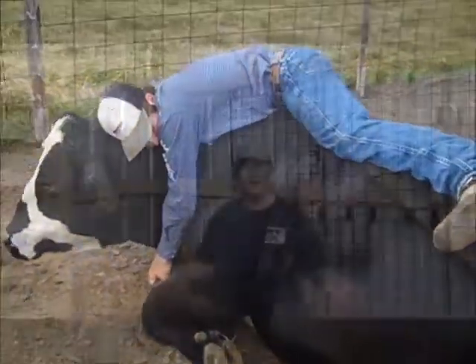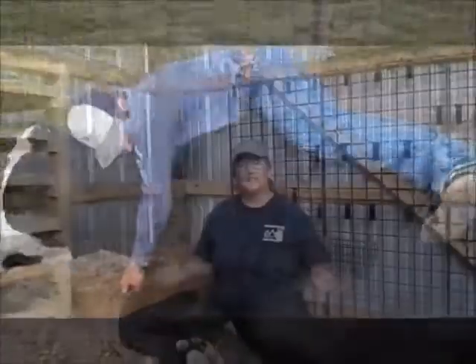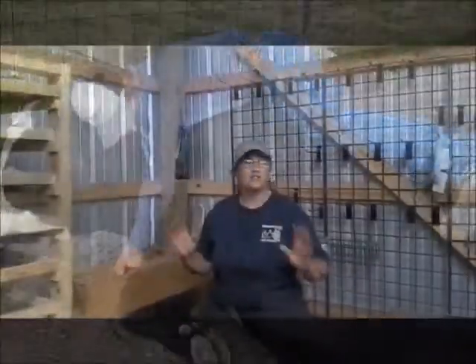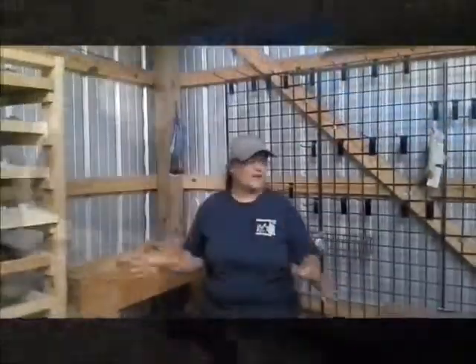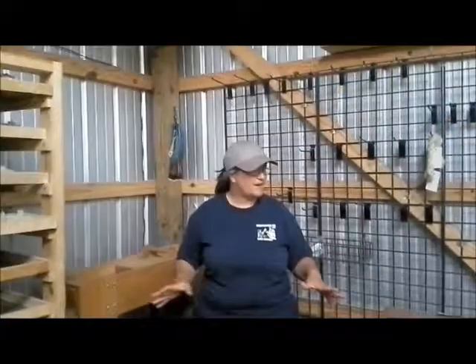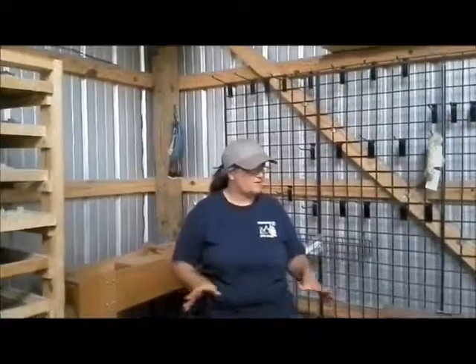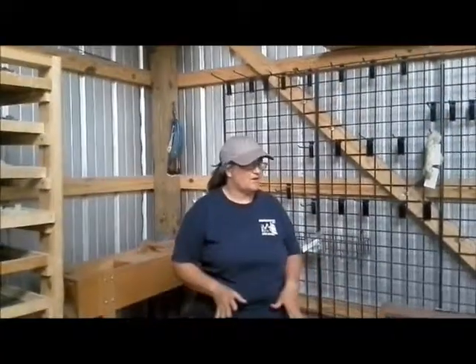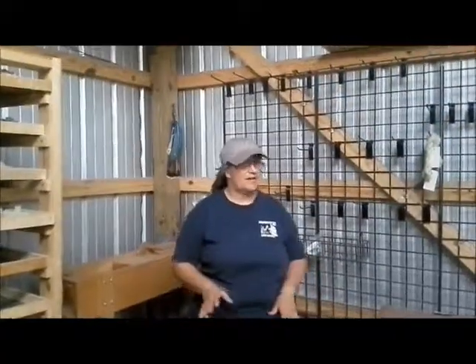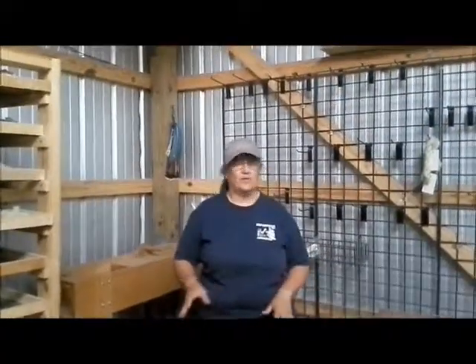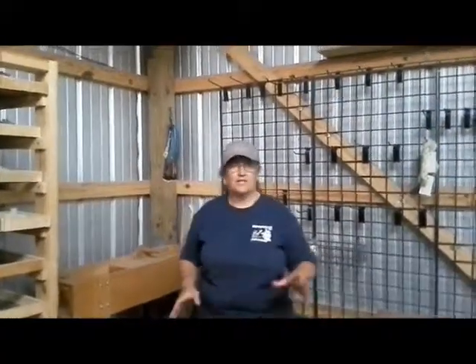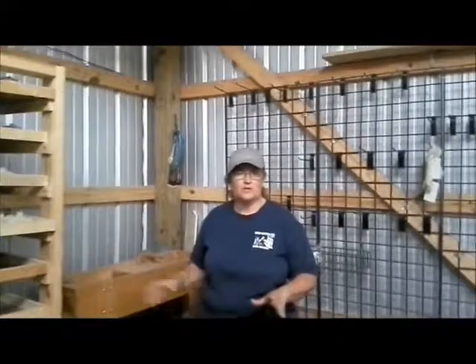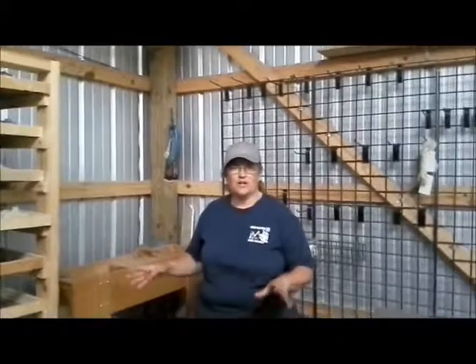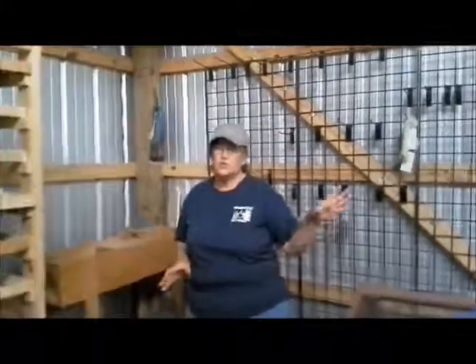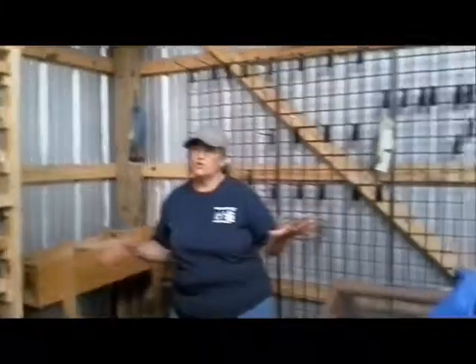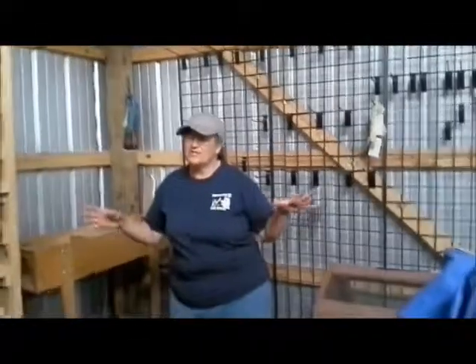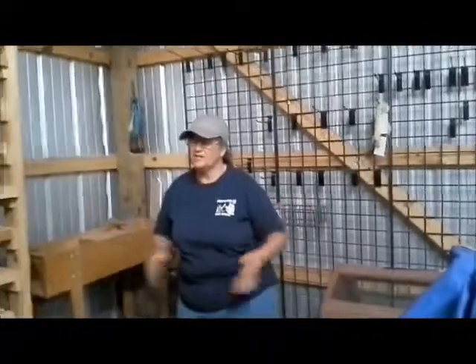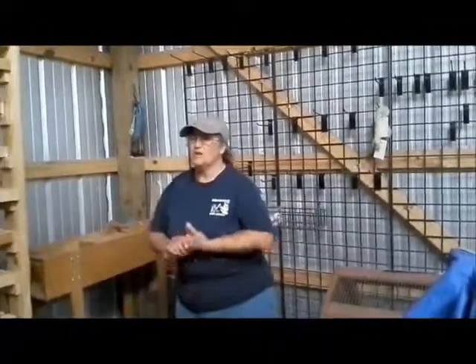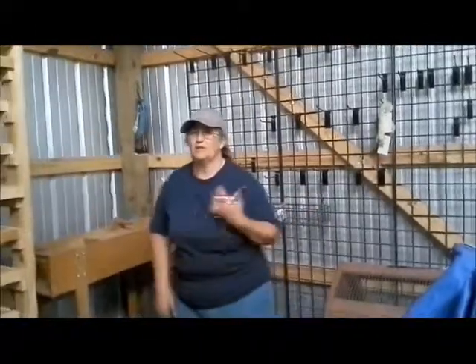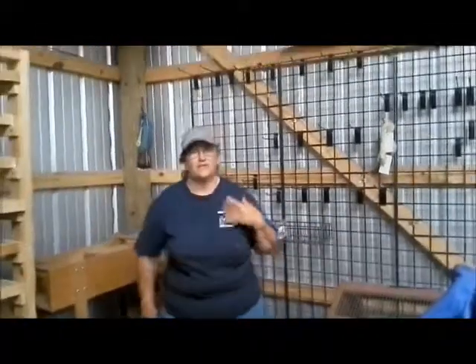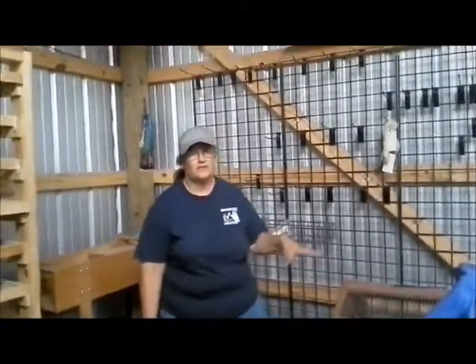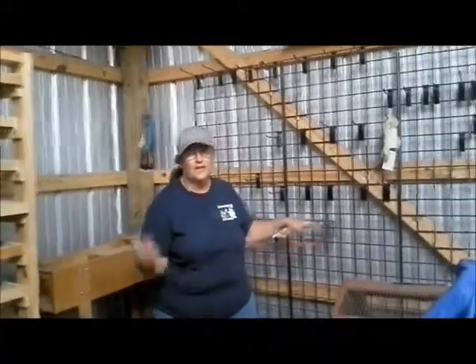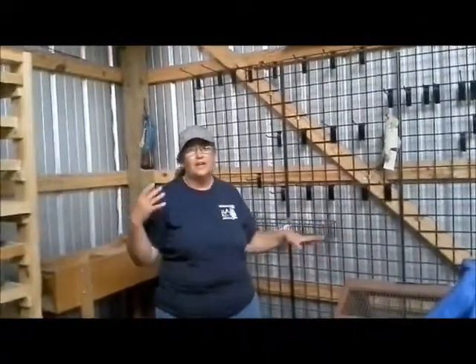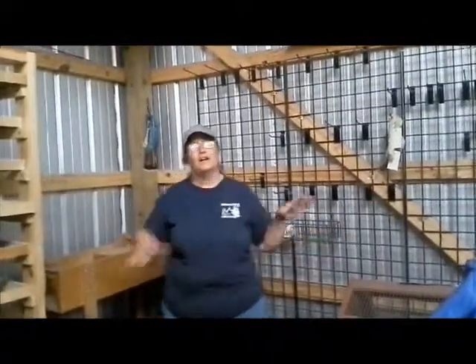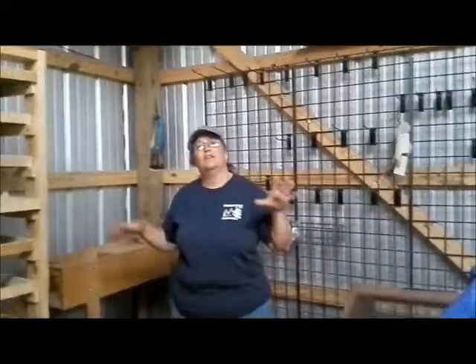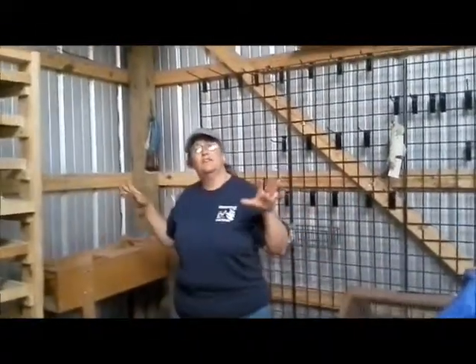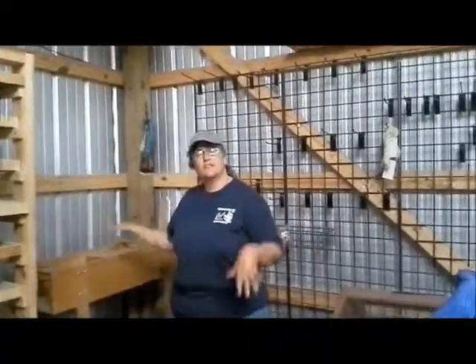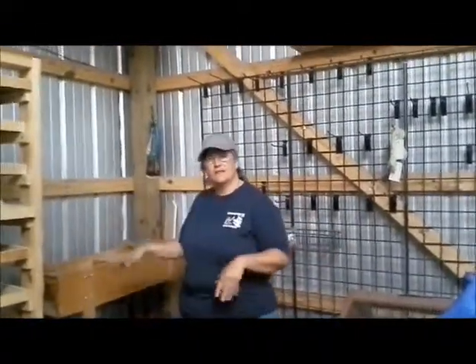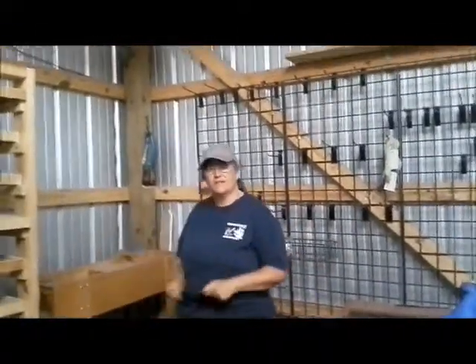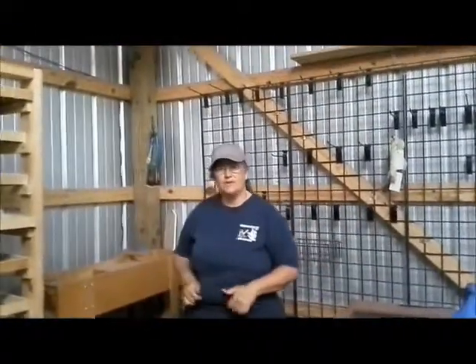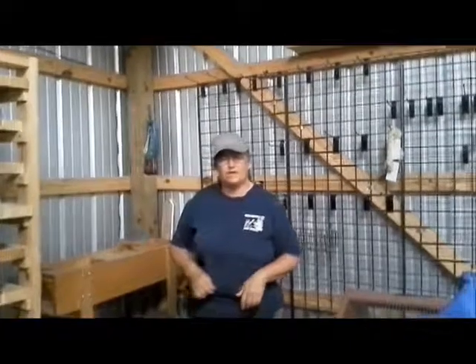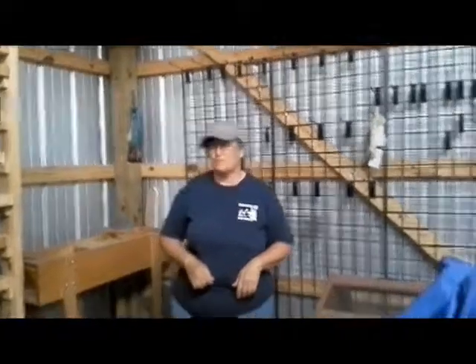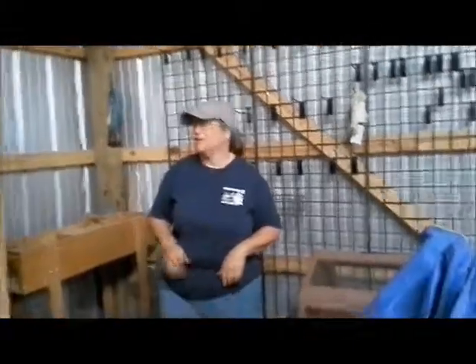Today I'm out here in the barn and we're continuing with our Tool Tuesday thing. I'm going to give you the rundown of some of the things that we use here in the barn.